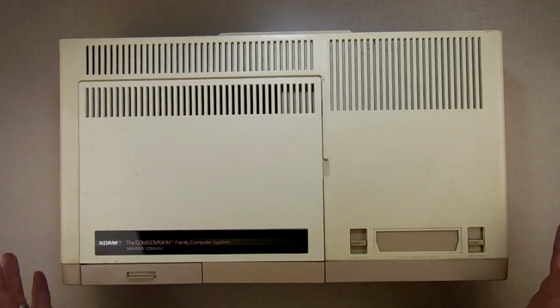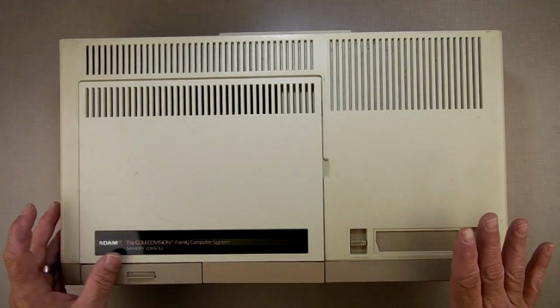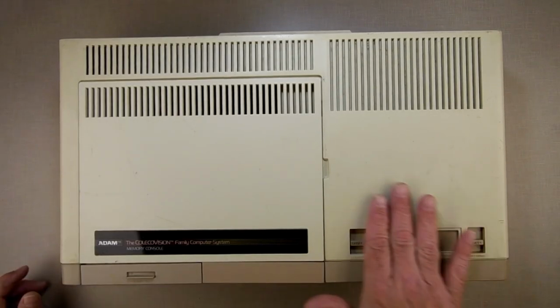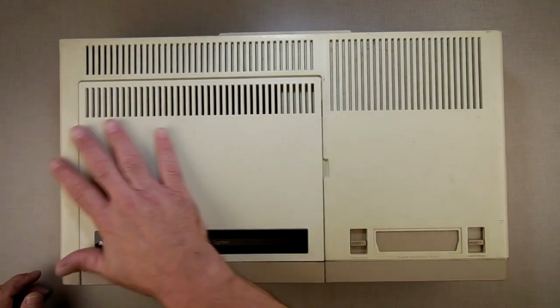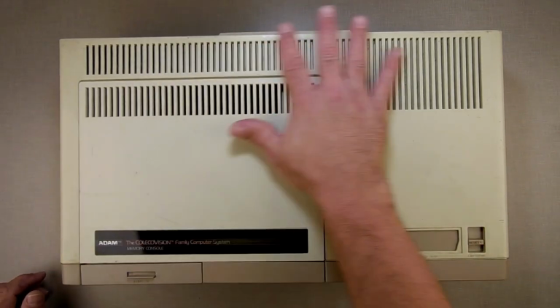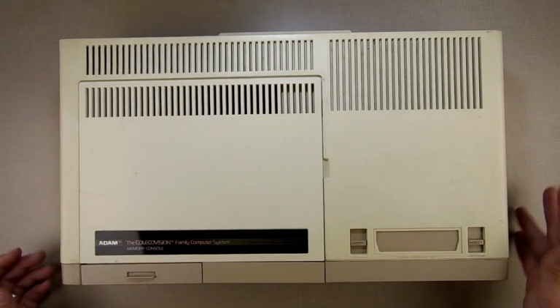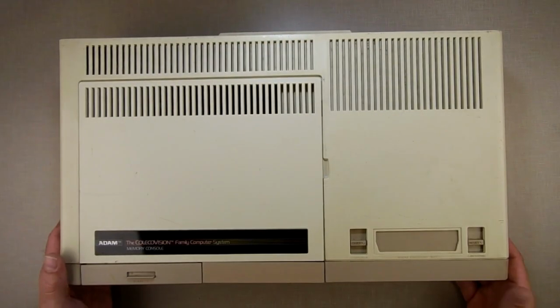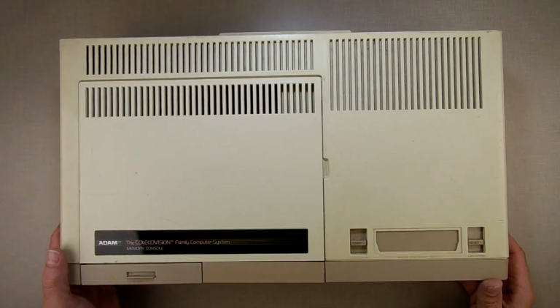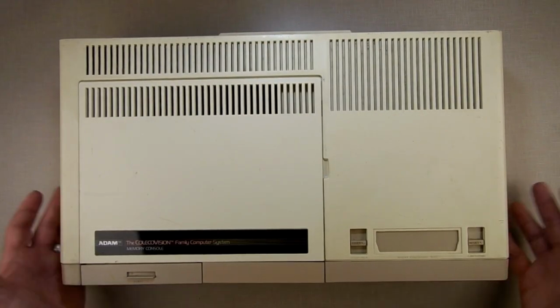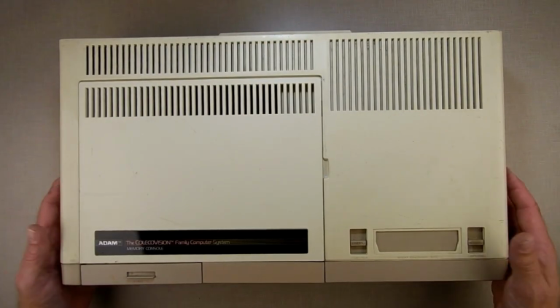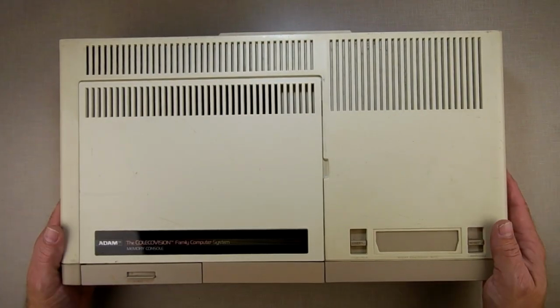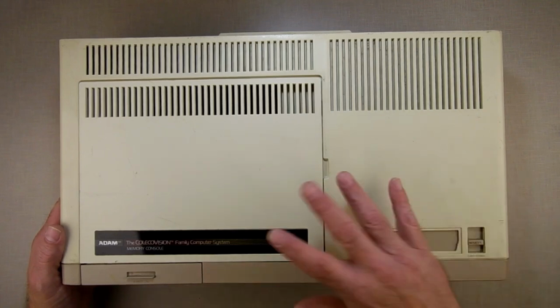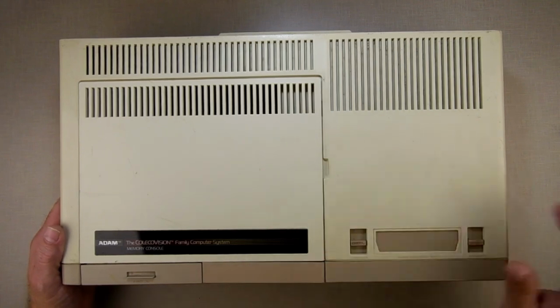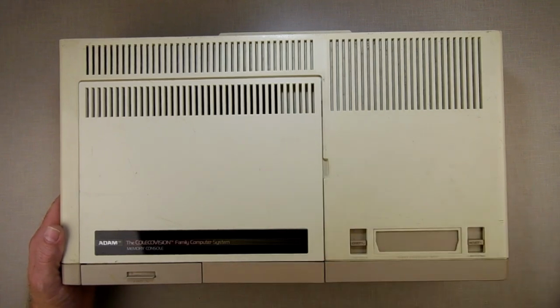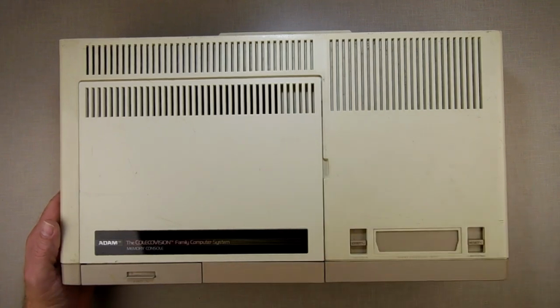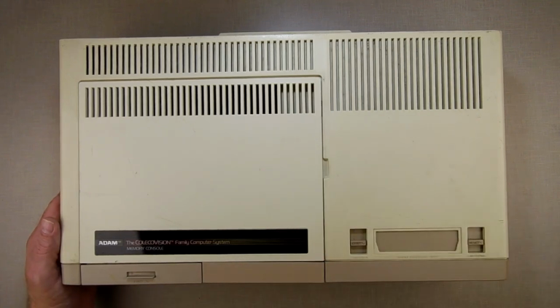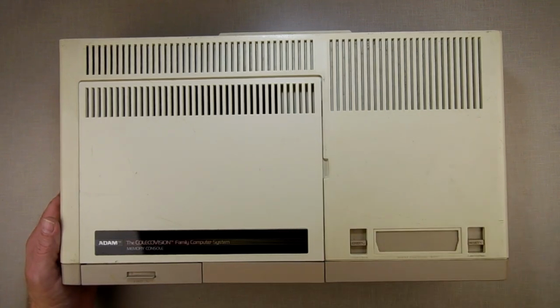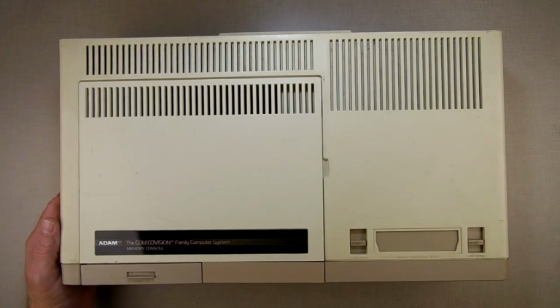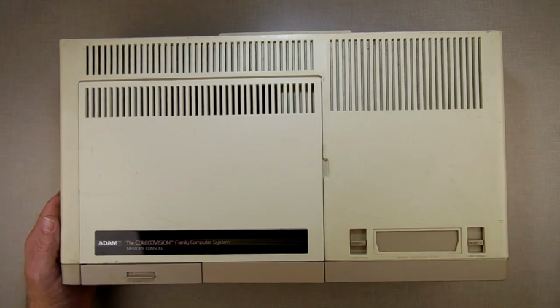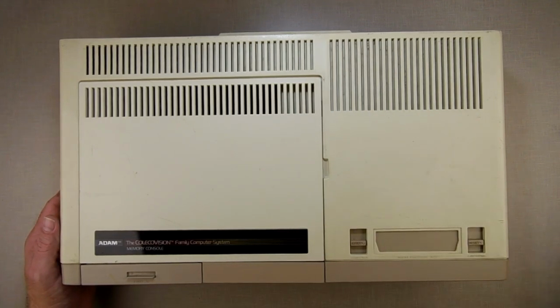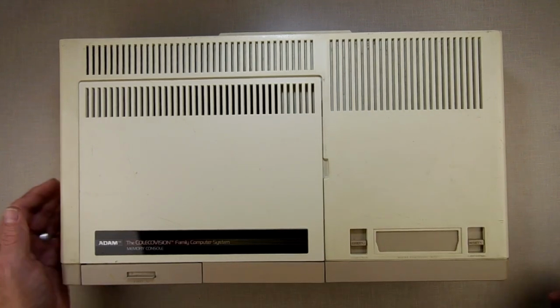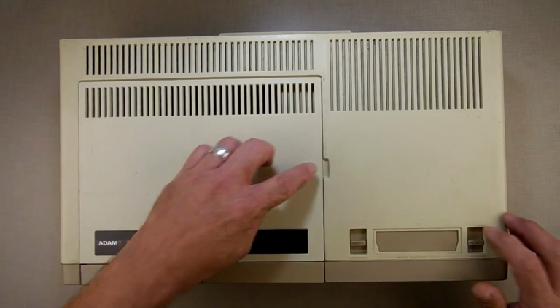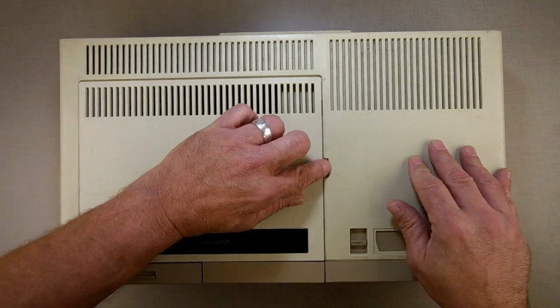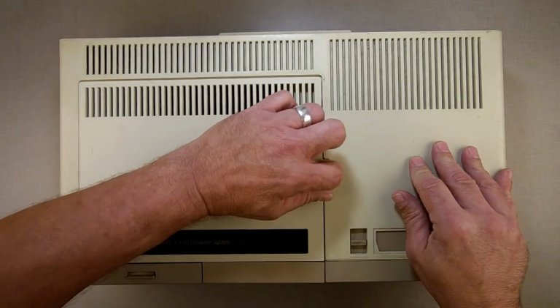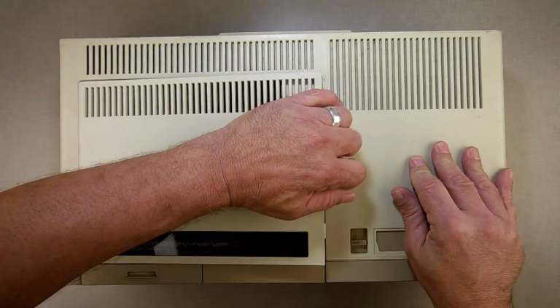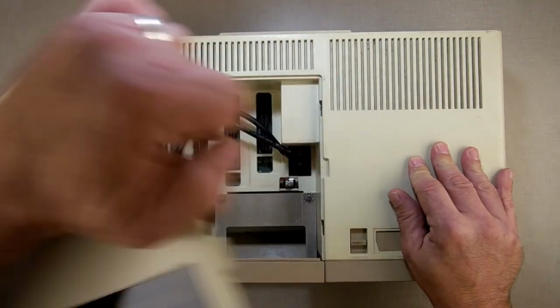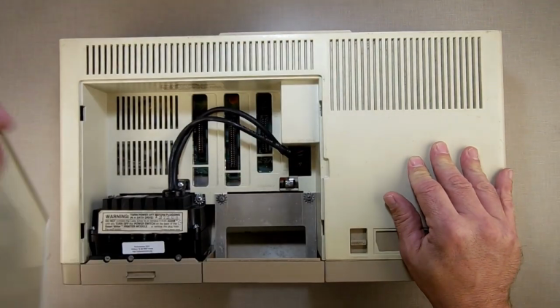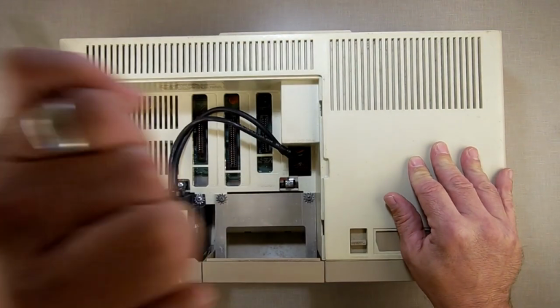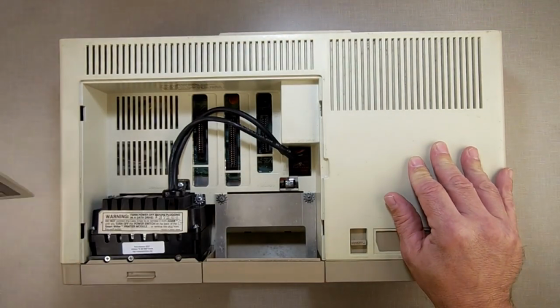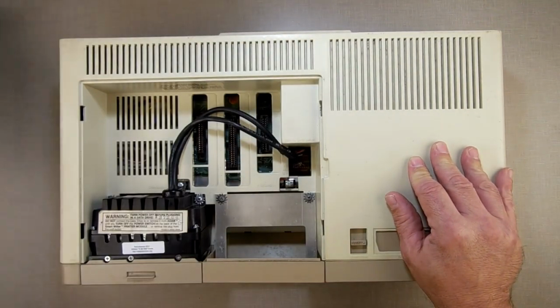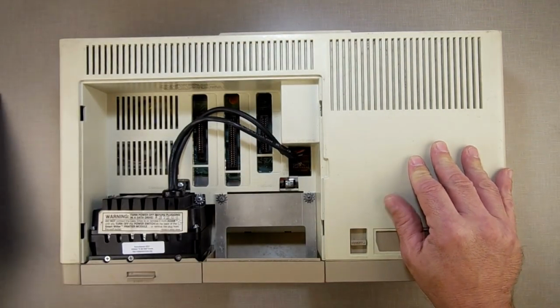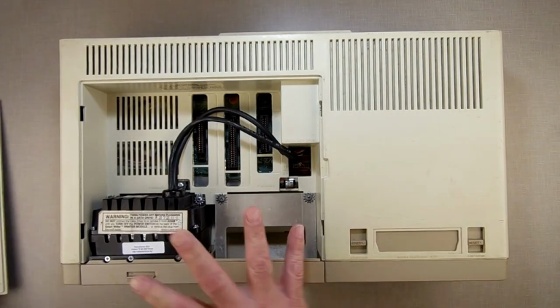What we have here is a CPU — plain old CPU. This is just one of mine that I like to play with and experiment with. The first thing we're going to do is take the lid off.